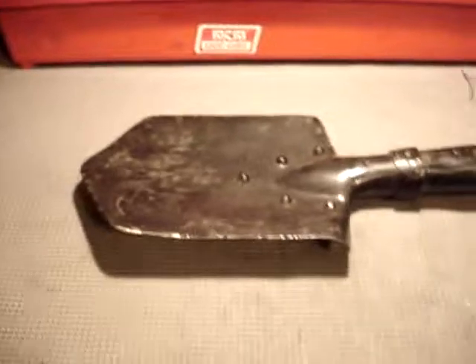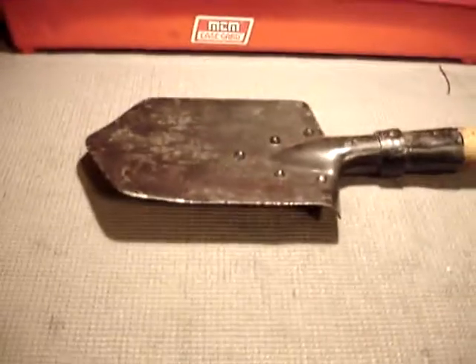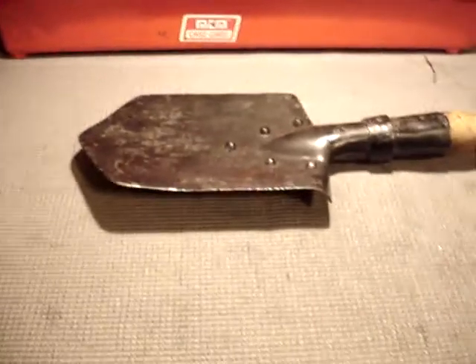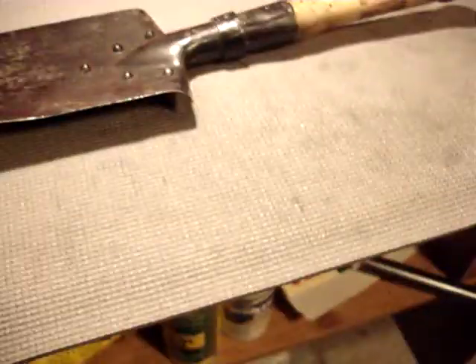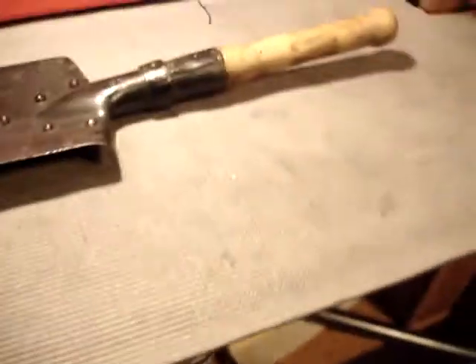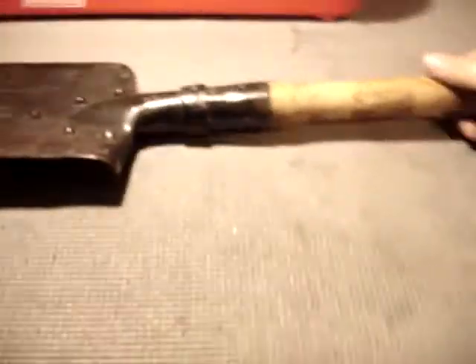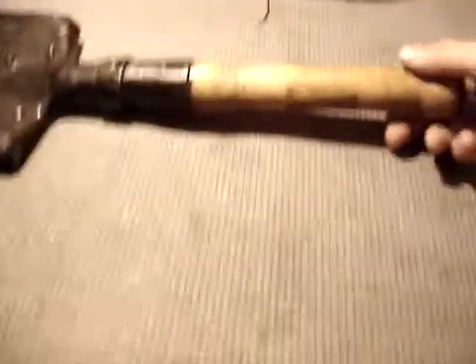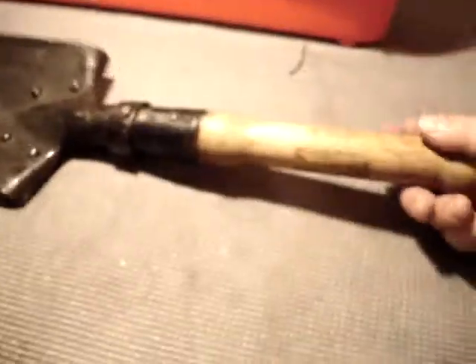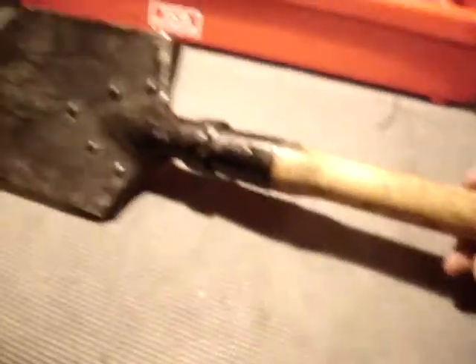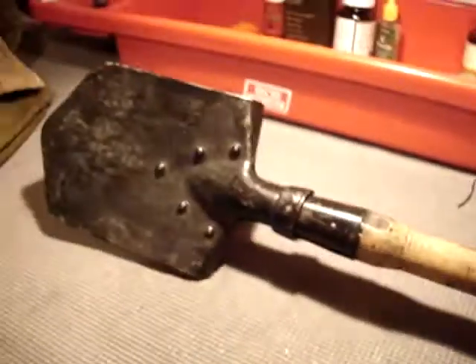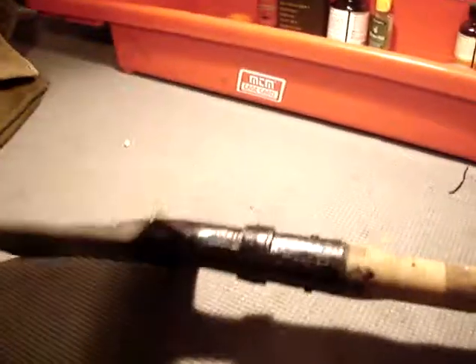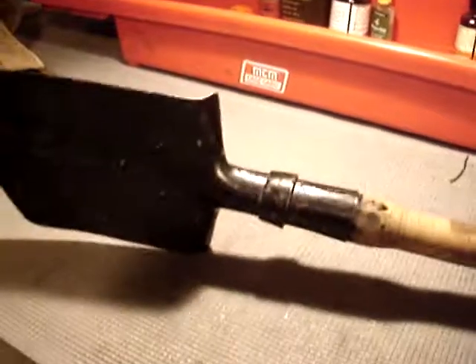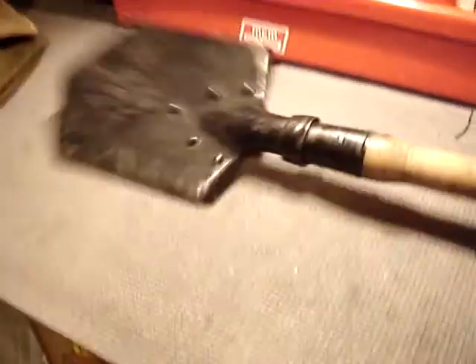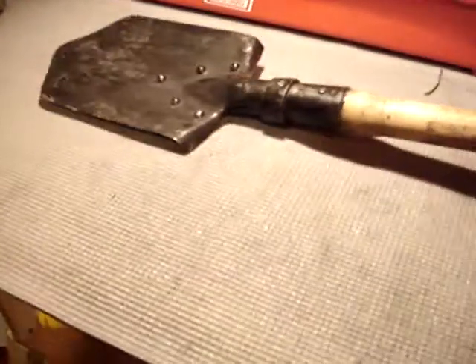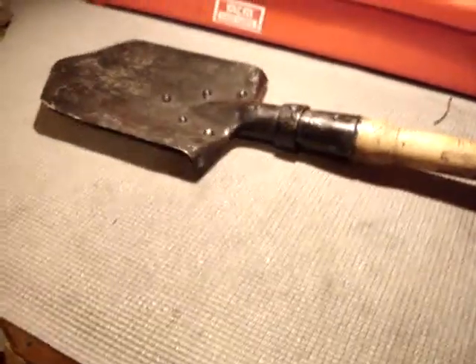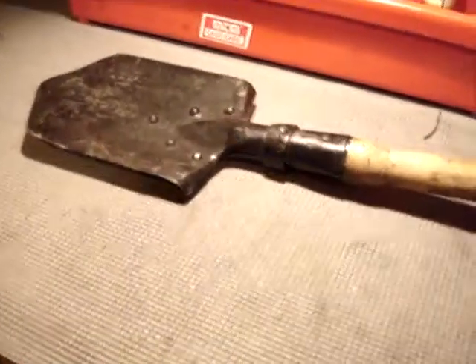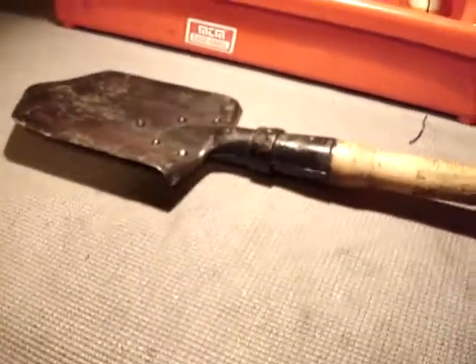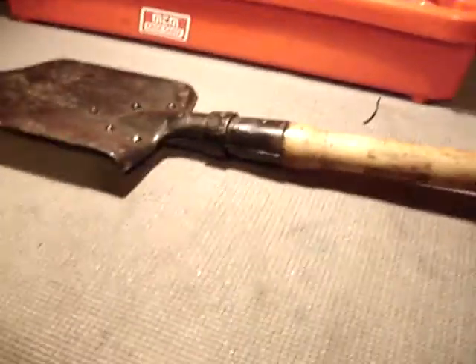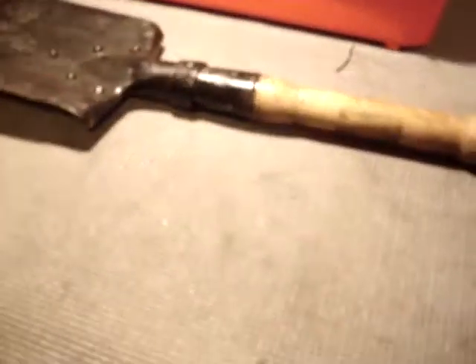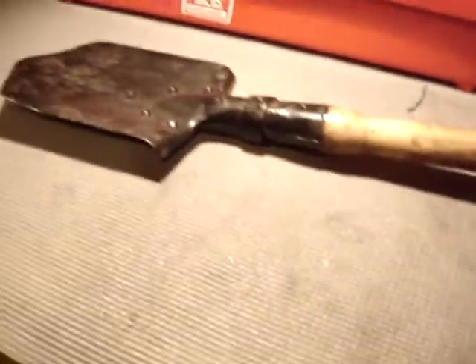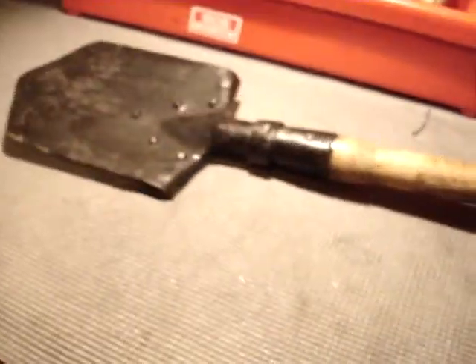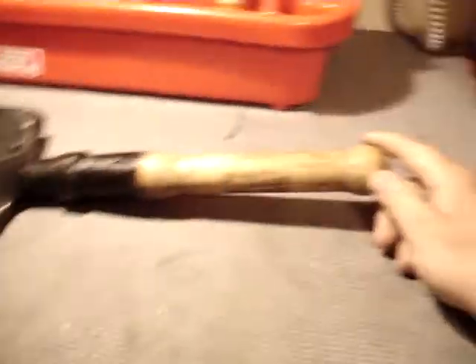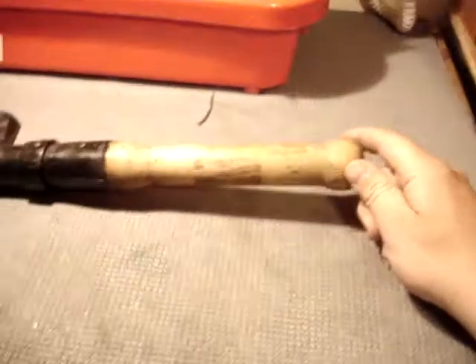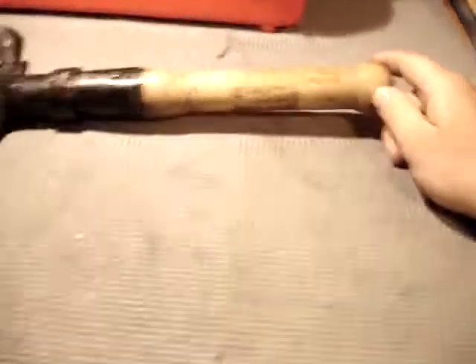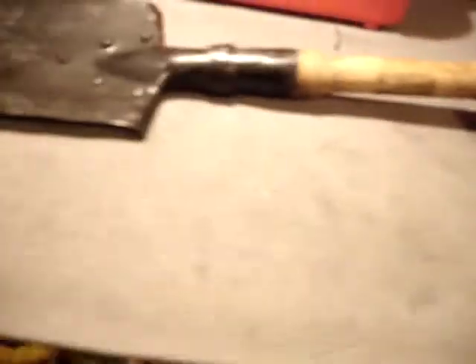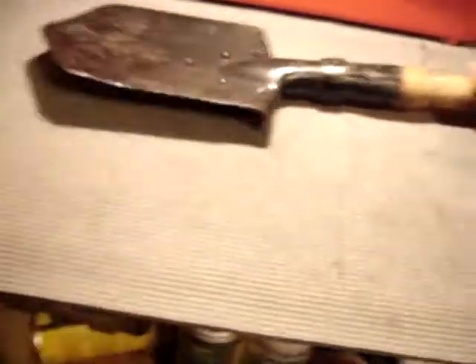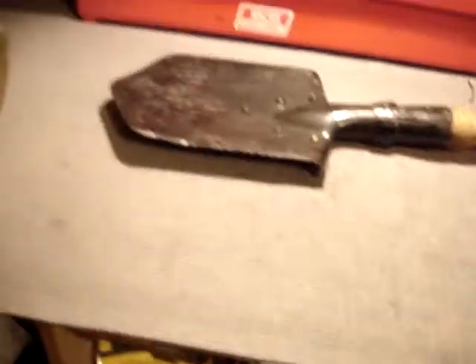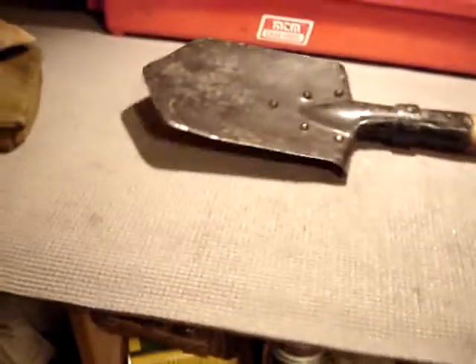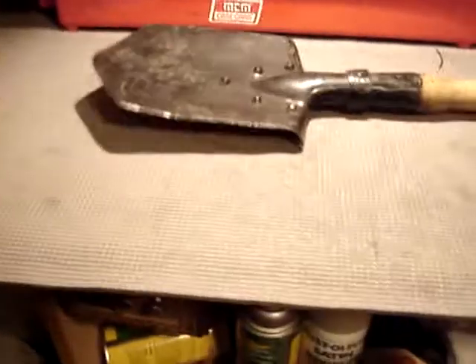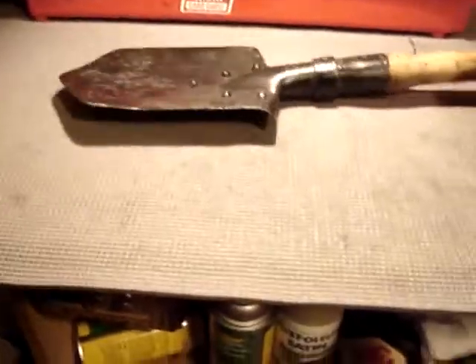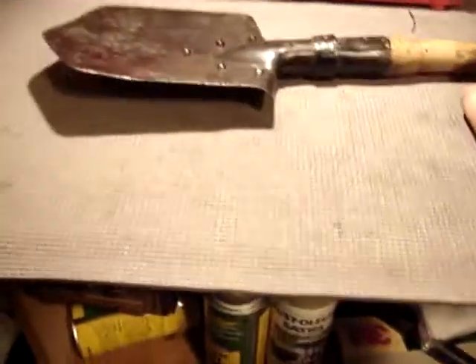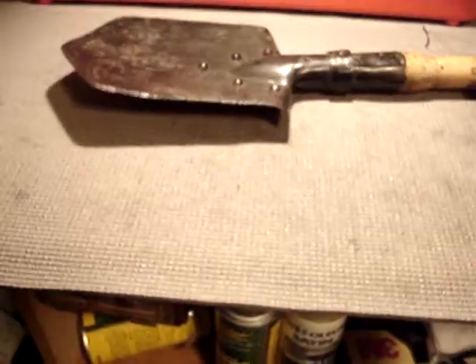Hi guys, this is Spartan765. Today I'm just doing a review on a request from a viewer to do a review on my Hungarian entrenching shovel, and basically just with reasoning on why I'd take this over the E-Tool.